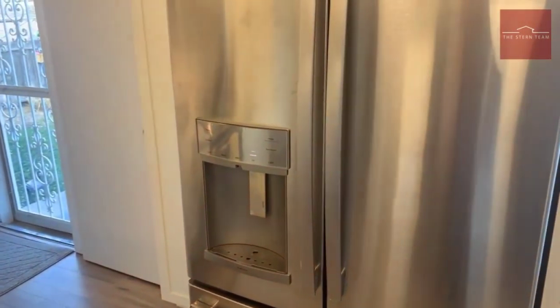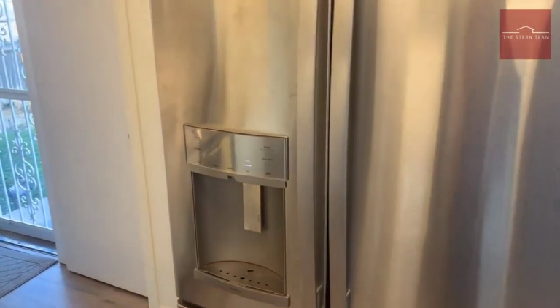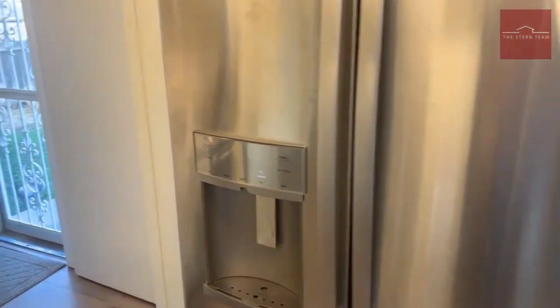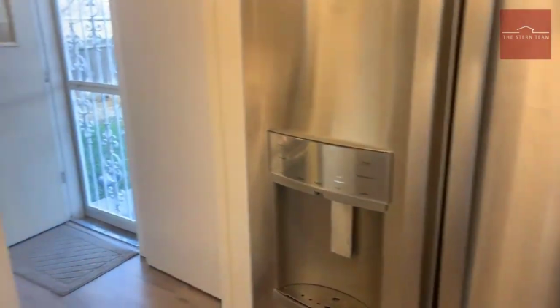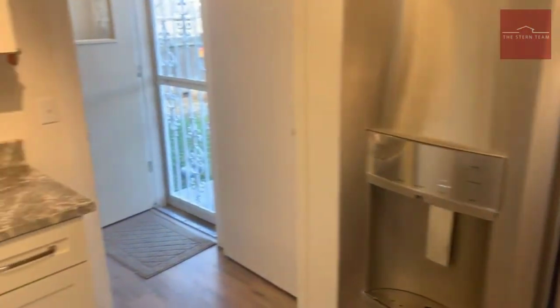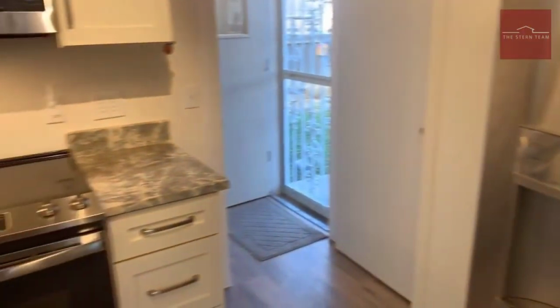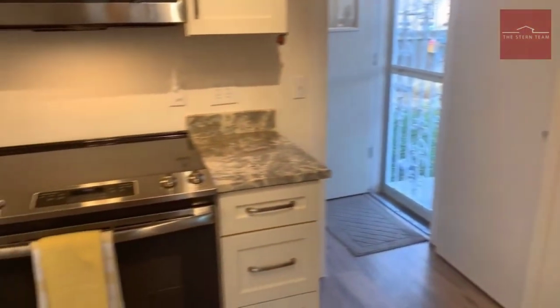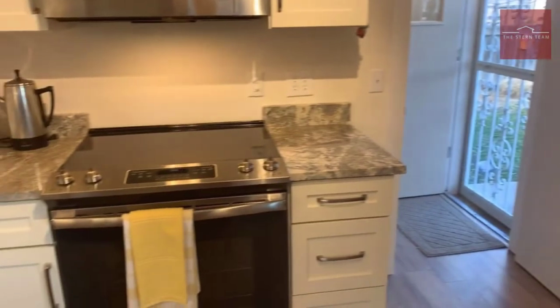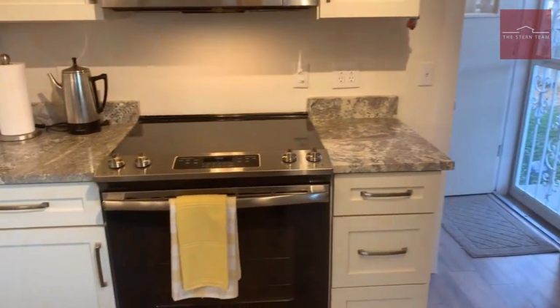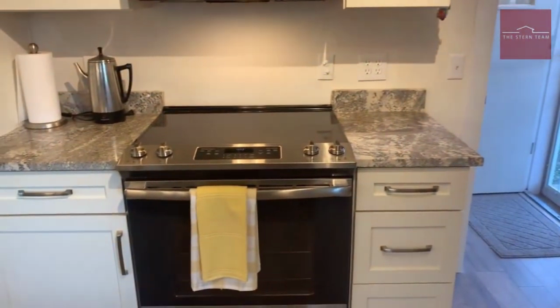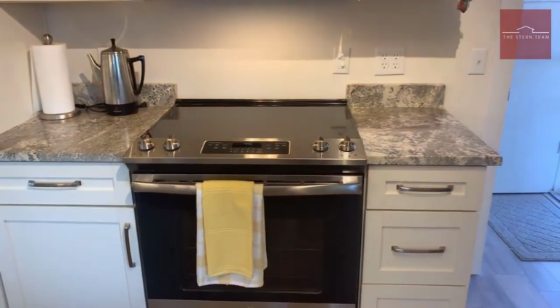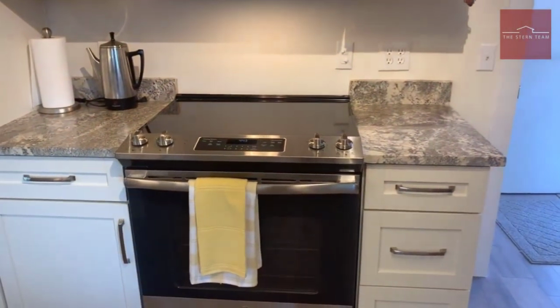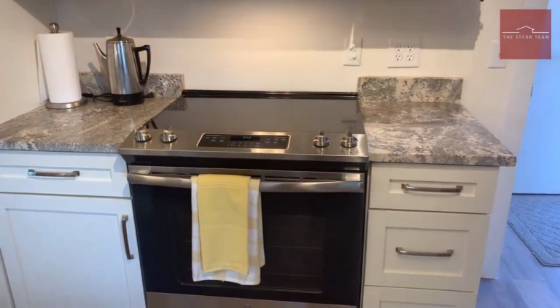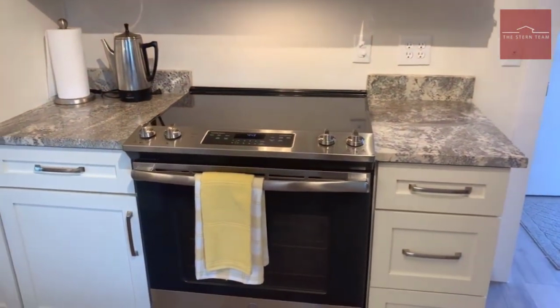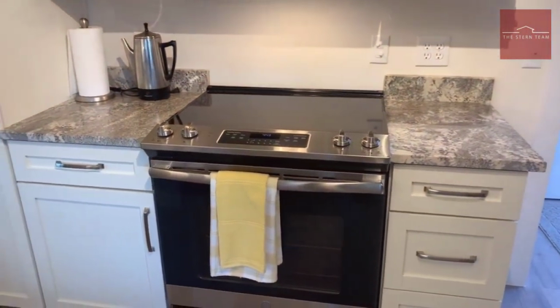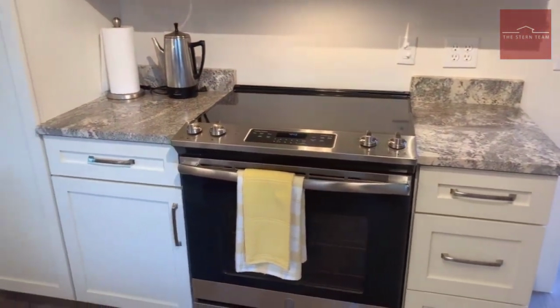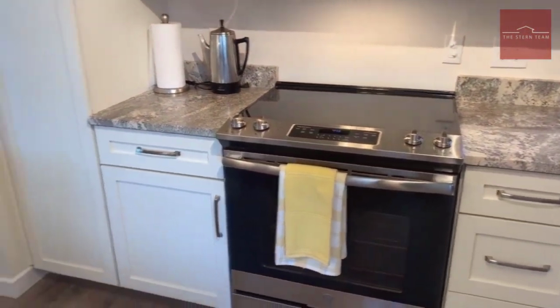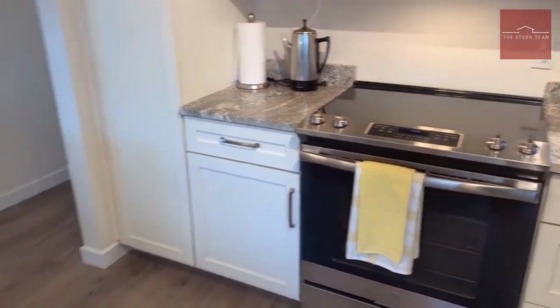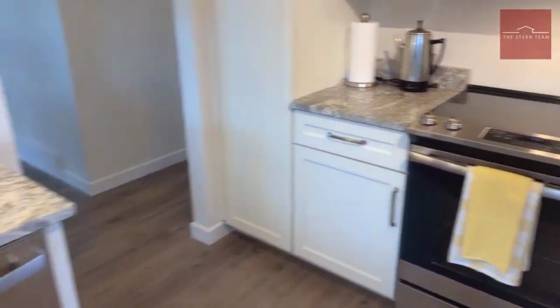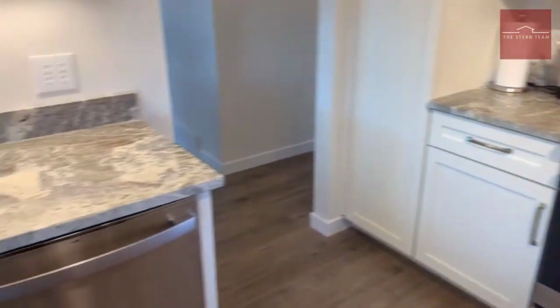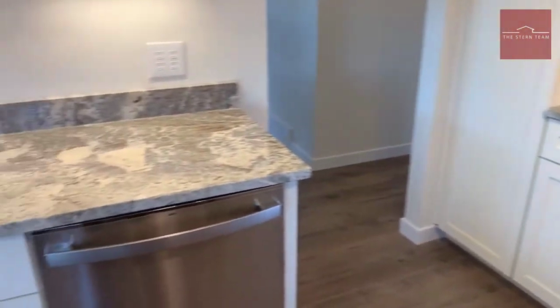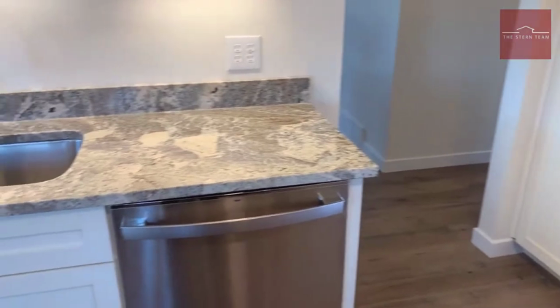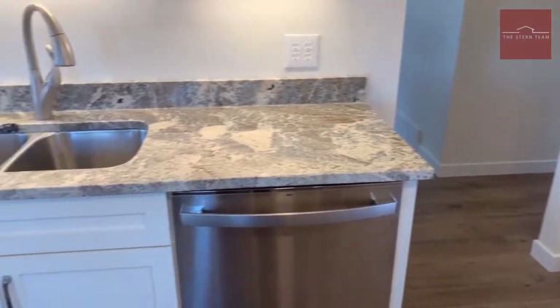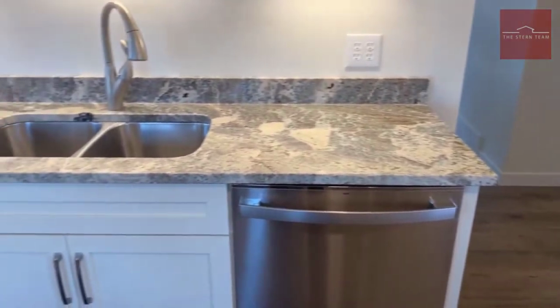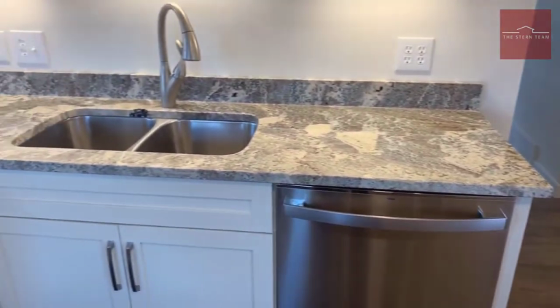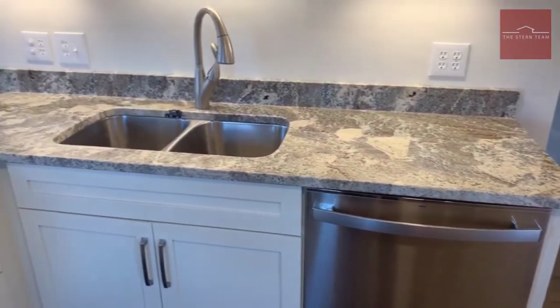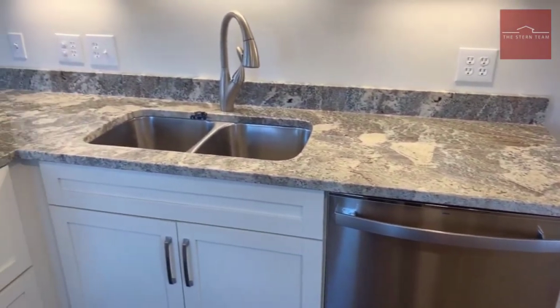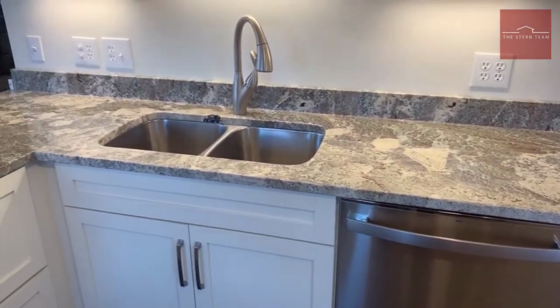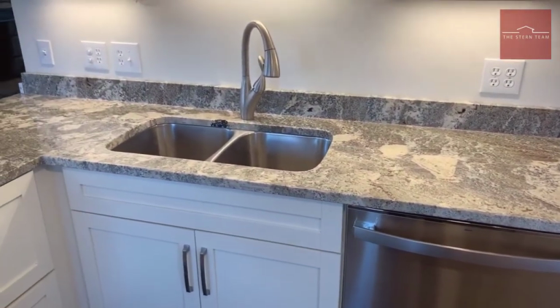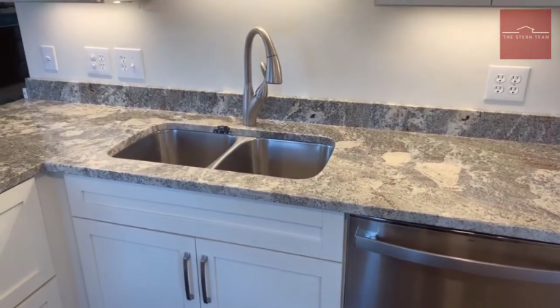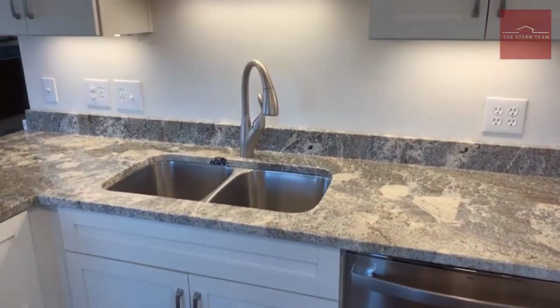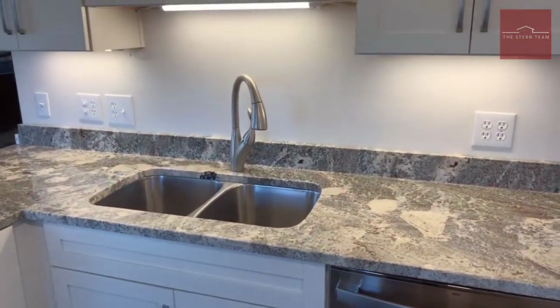You can see brand new stainless steel appliances — all GE, very nice. Flat top range, brand new dishwasher, and of course the stainless steel sink as well.